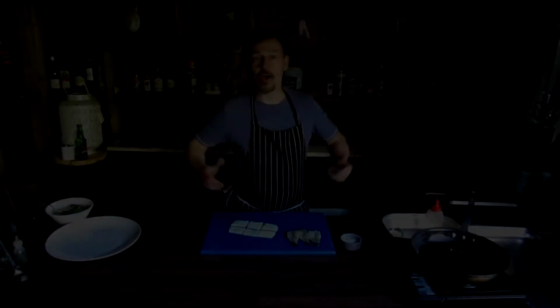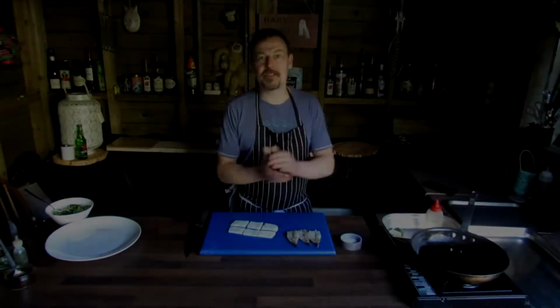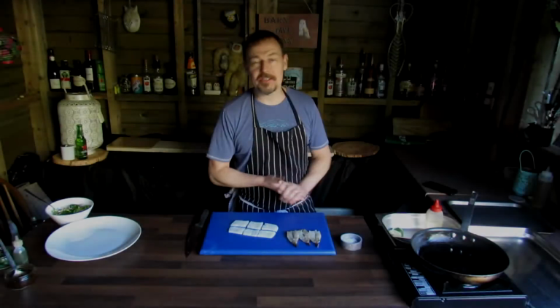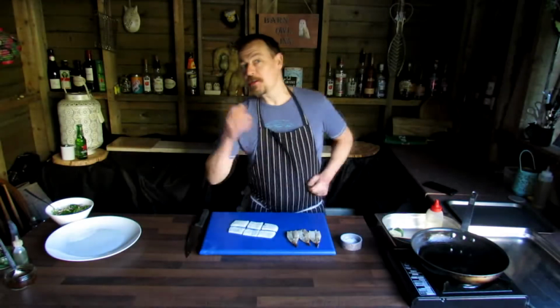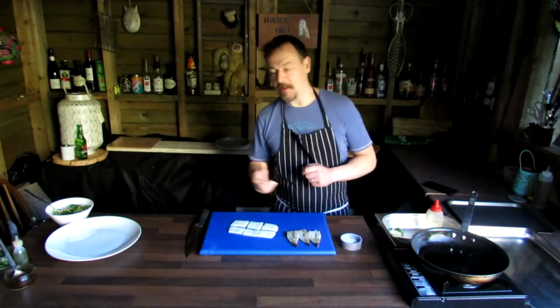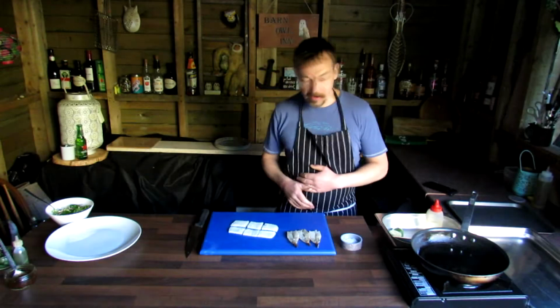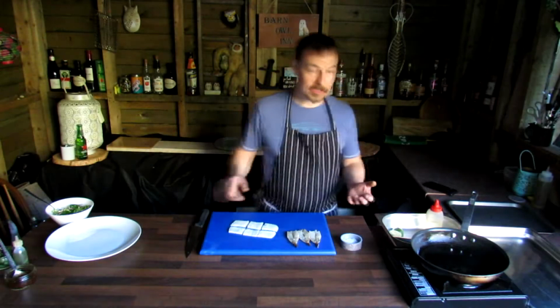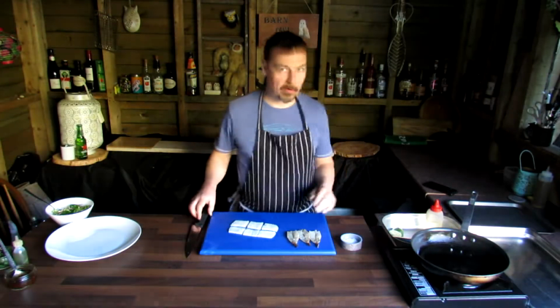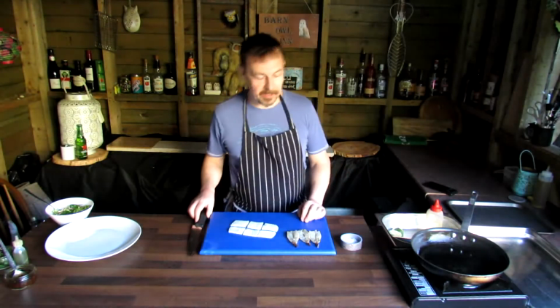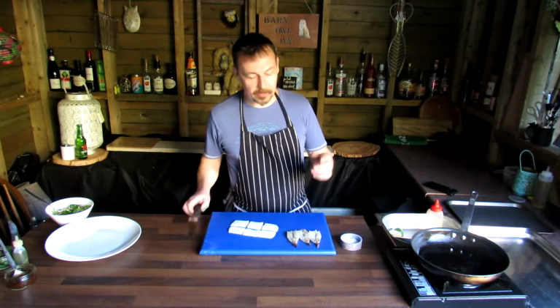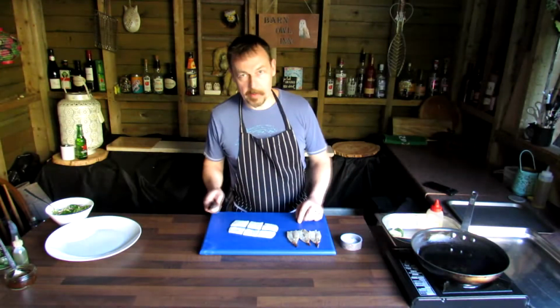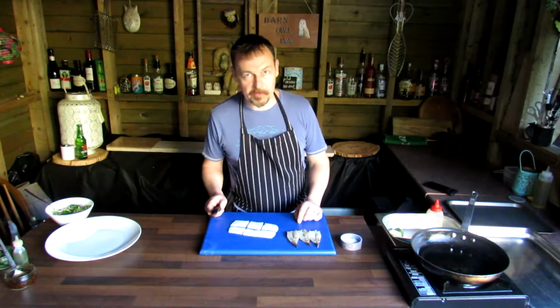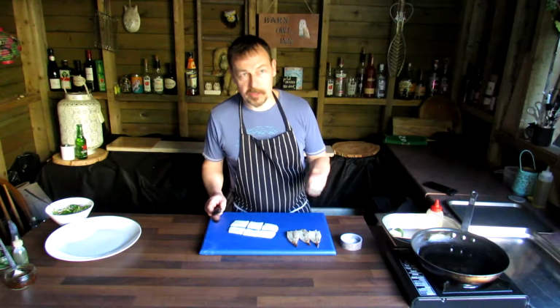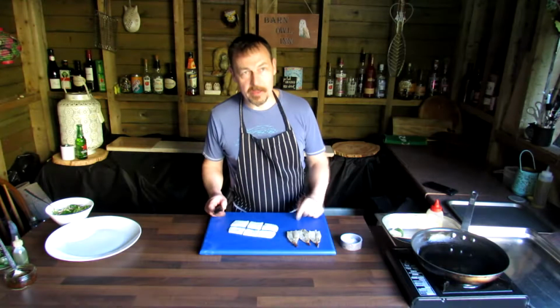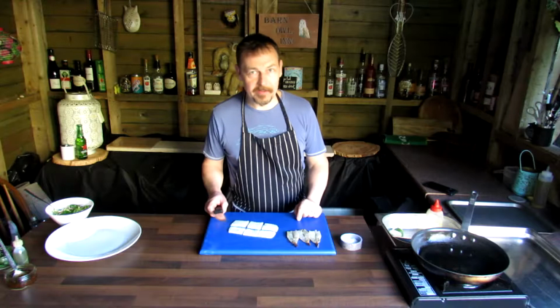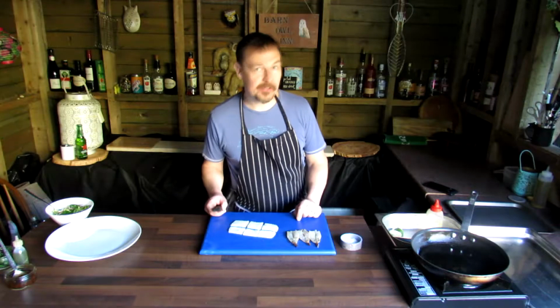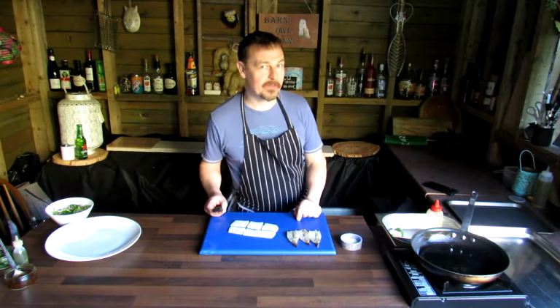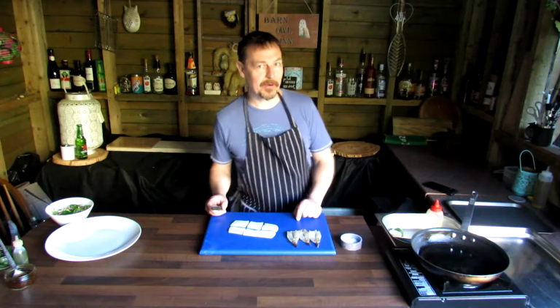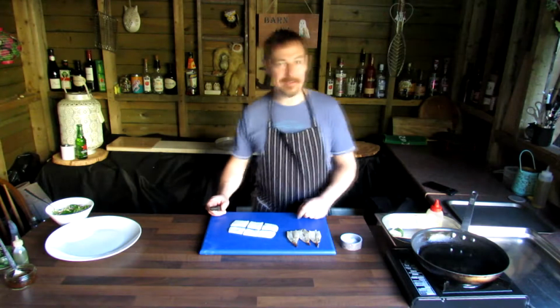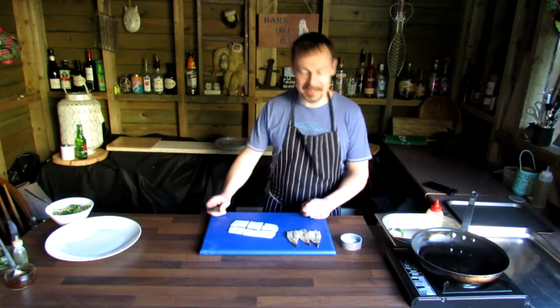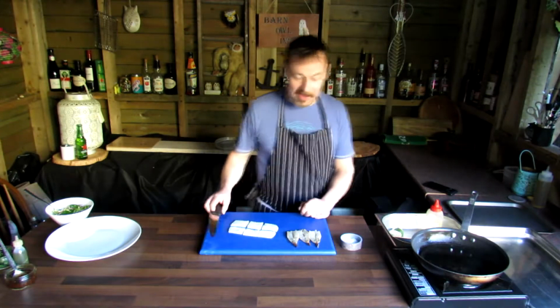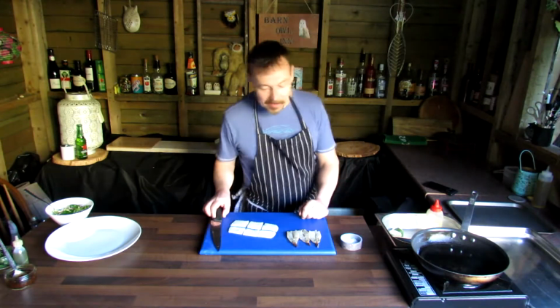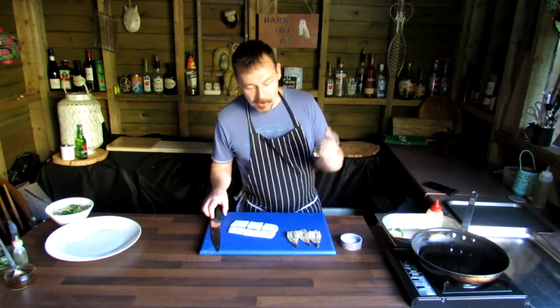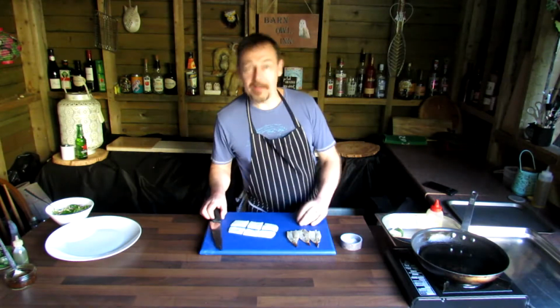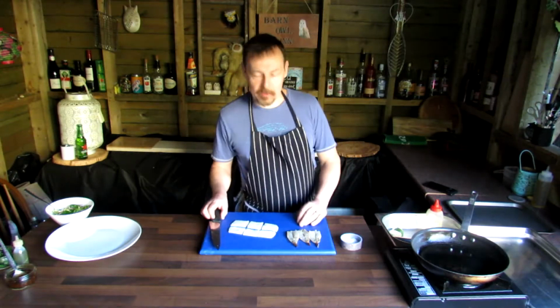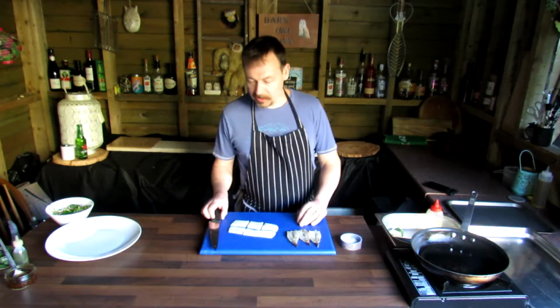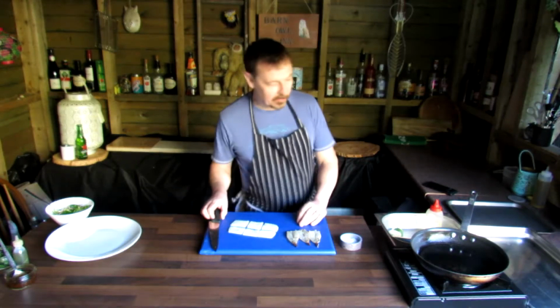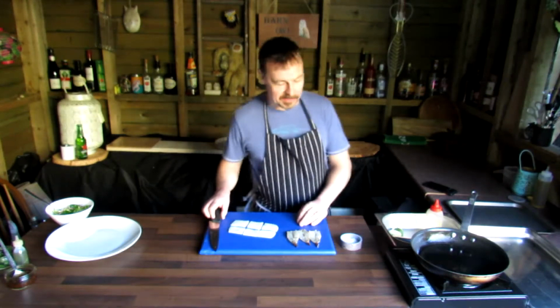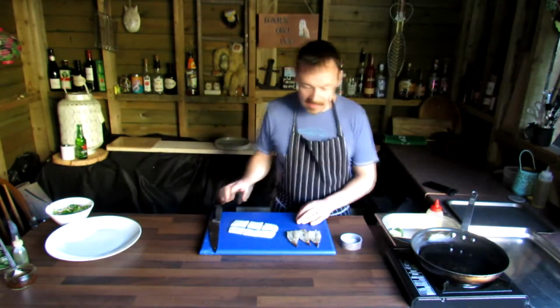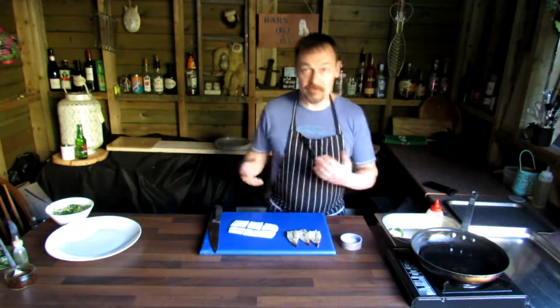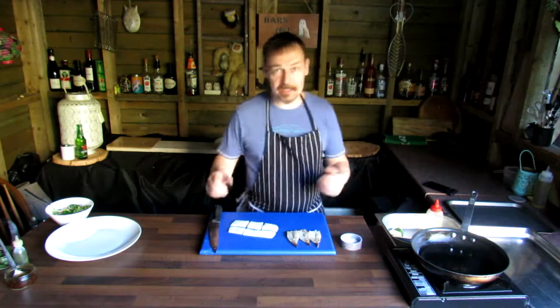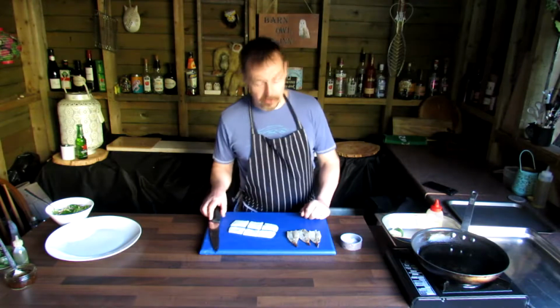Hi, this is Jason, doing a little bit of kitchen quarantine. Some people might be wondering what to do with those leftover bits of shellfish they've got in their freezer. We've got a nice simple recipe today and it's really easy to cook.